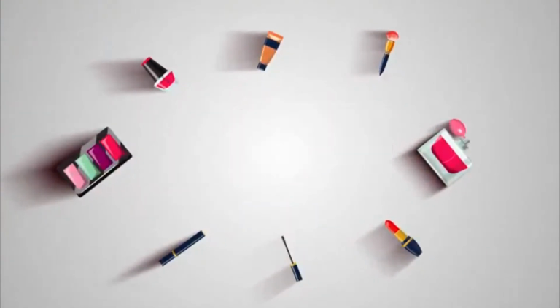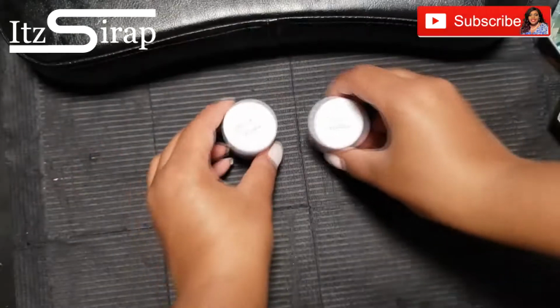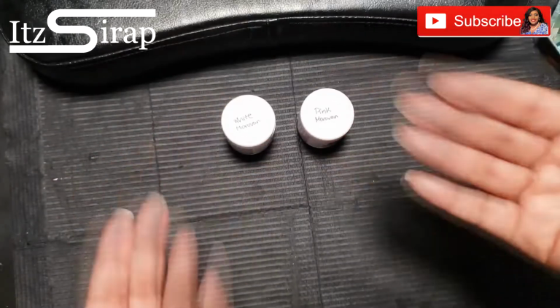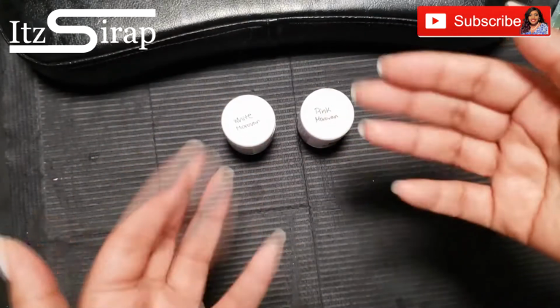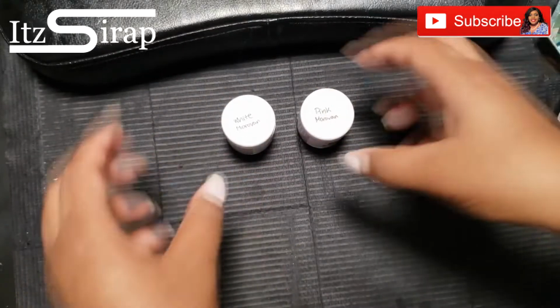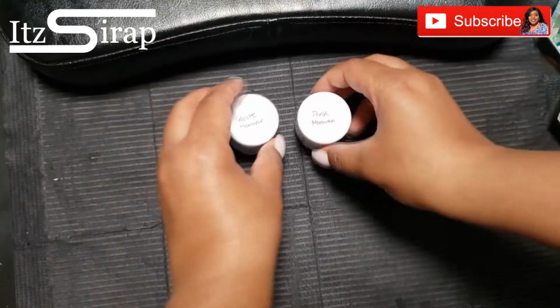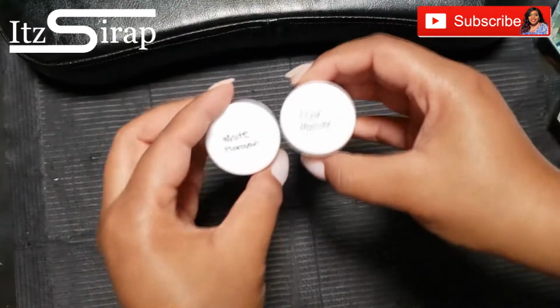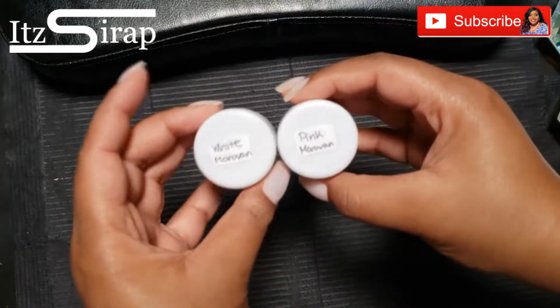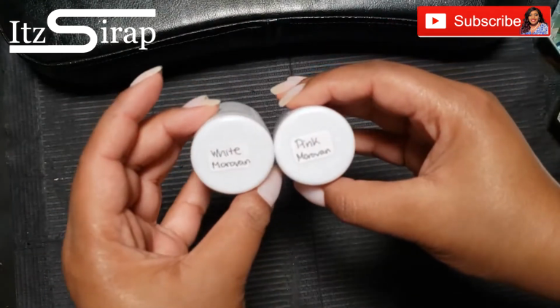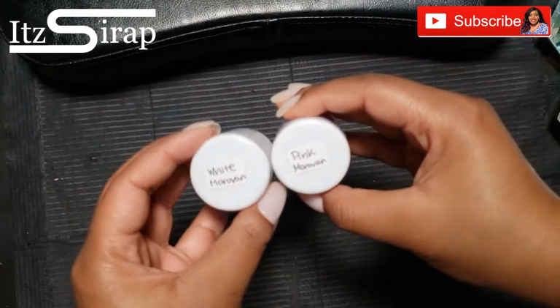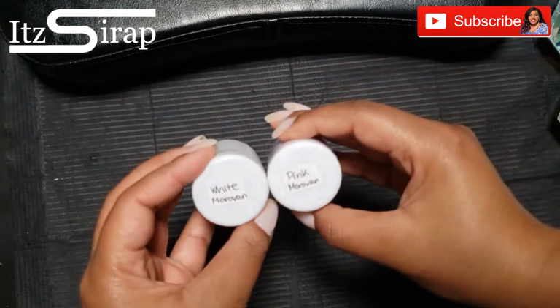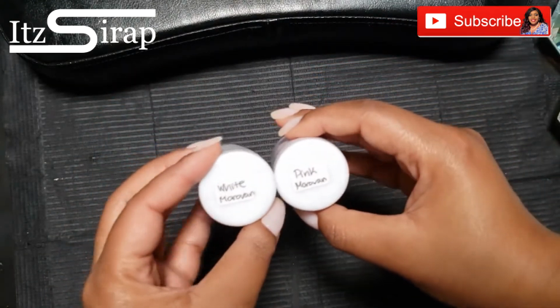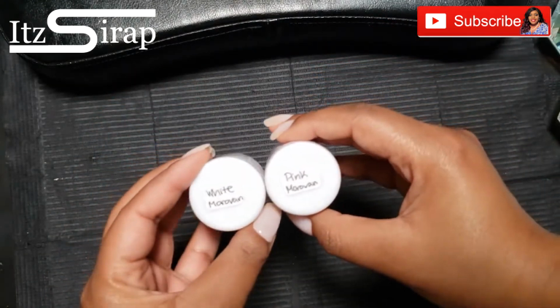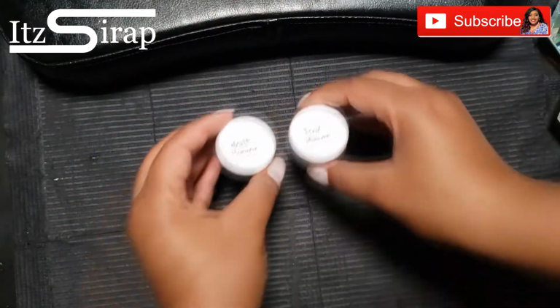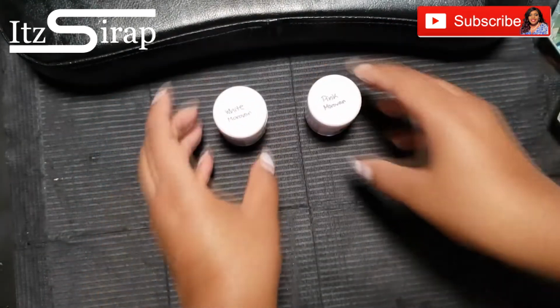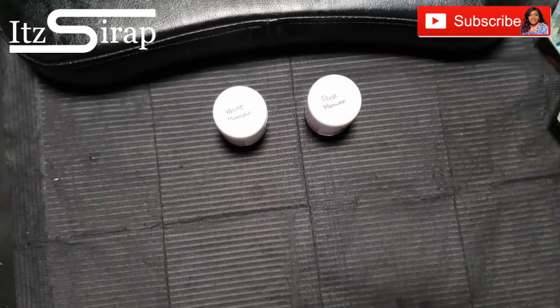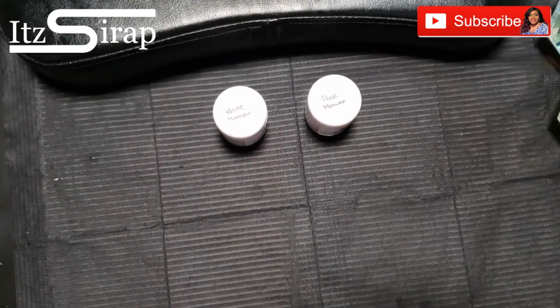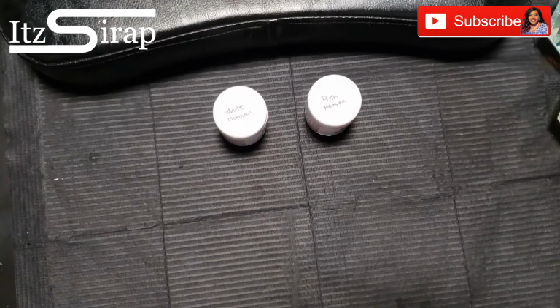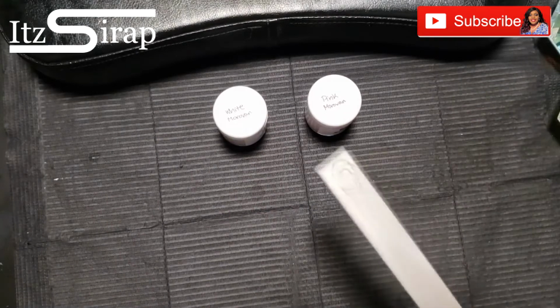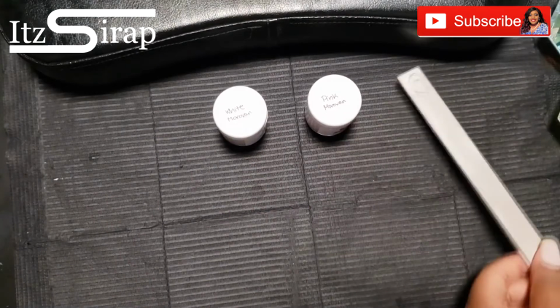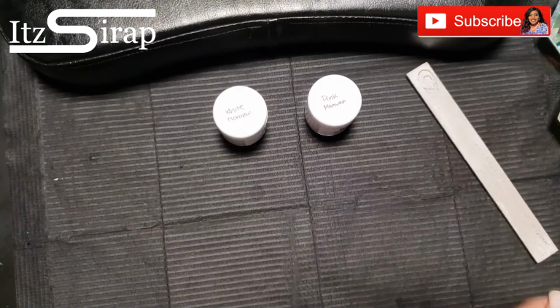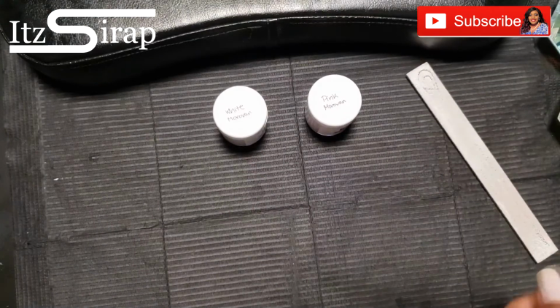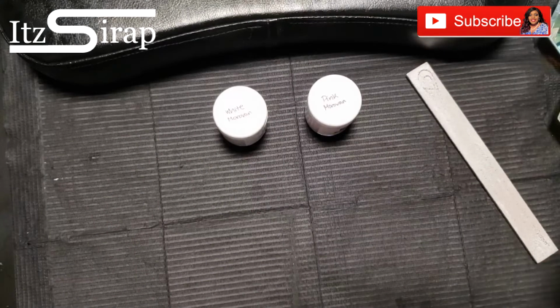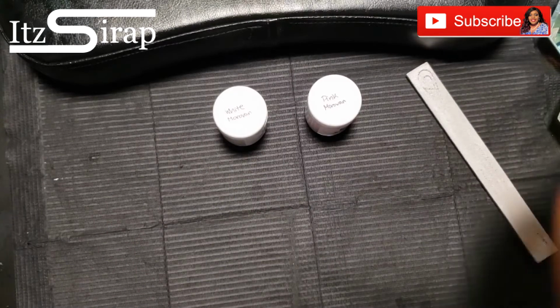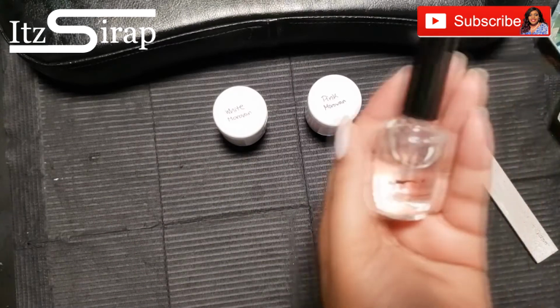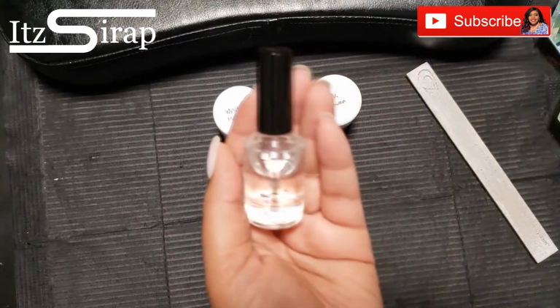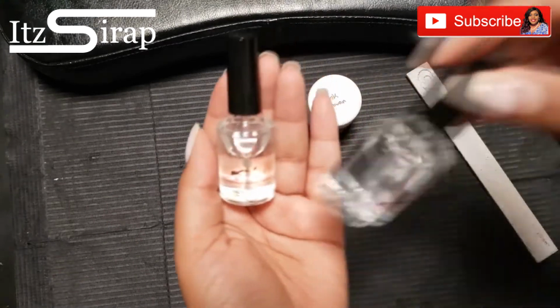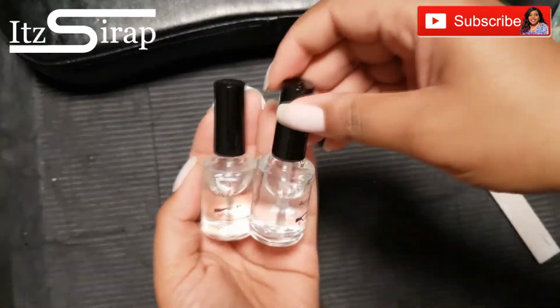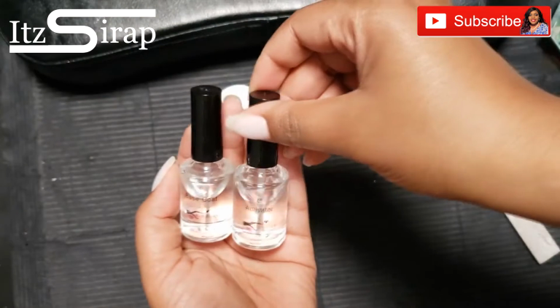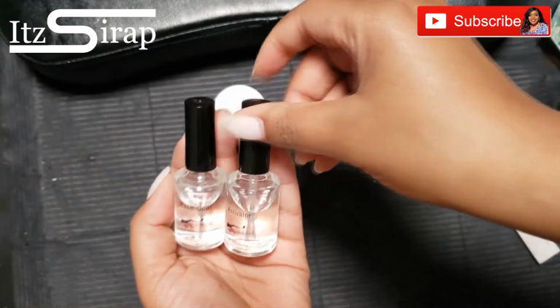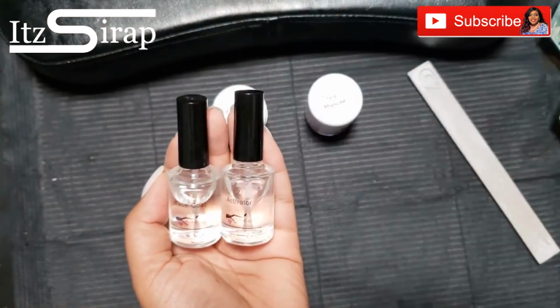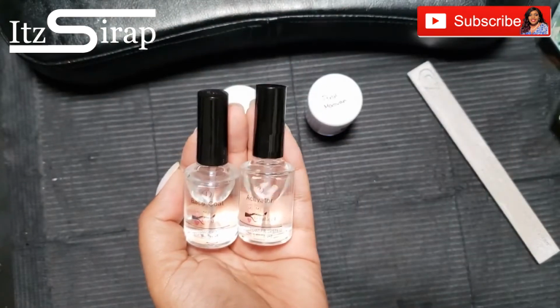Welcome to It's a Wrap, where I help you achieve your finished look. In this video we are taking yet another classic French and then we're going to spice it up a little bit.